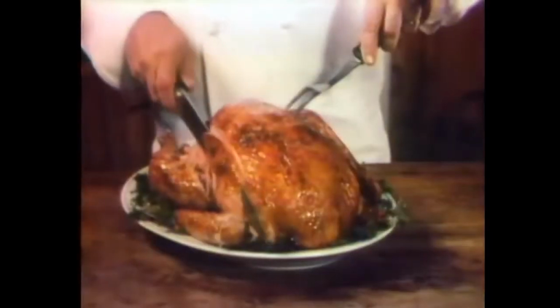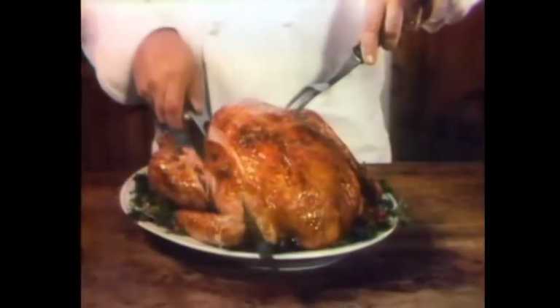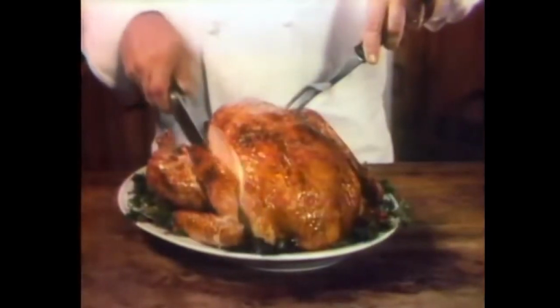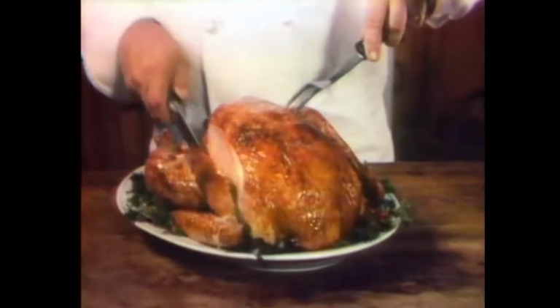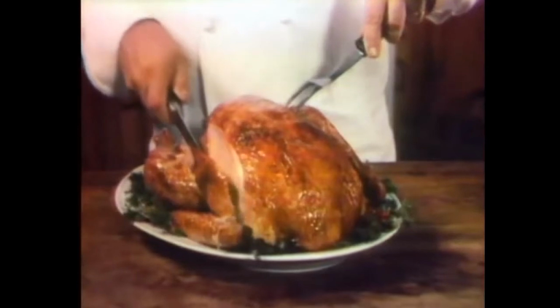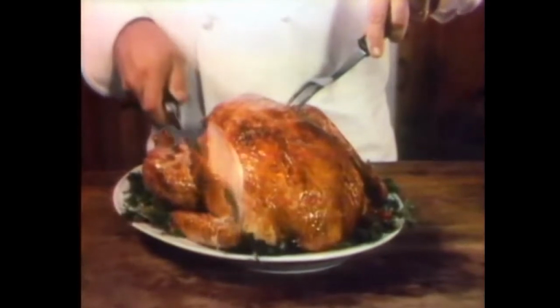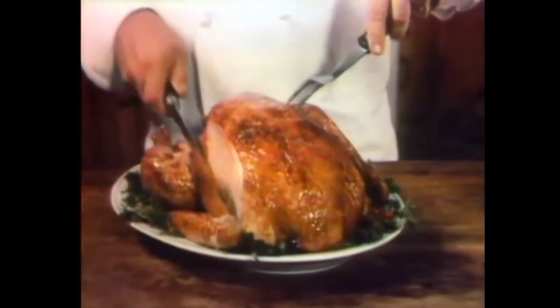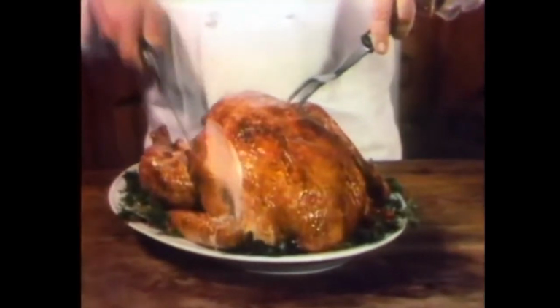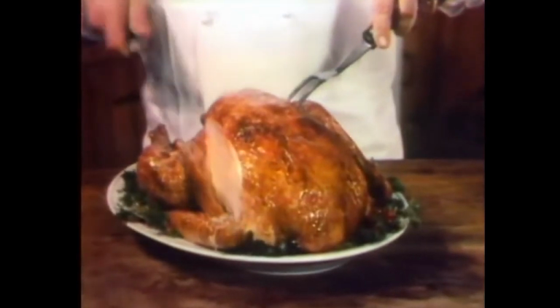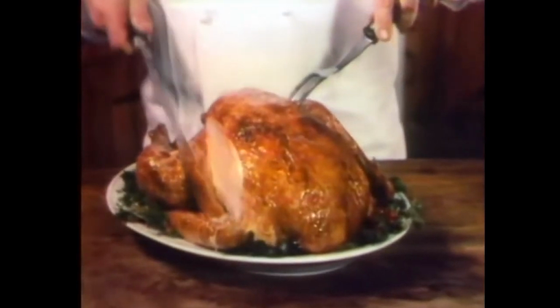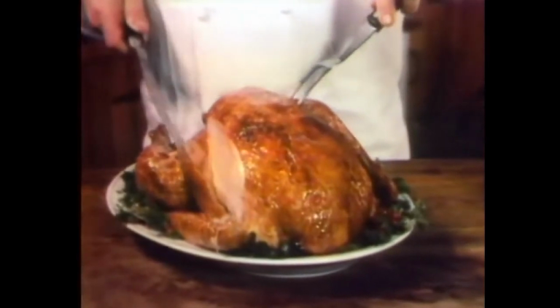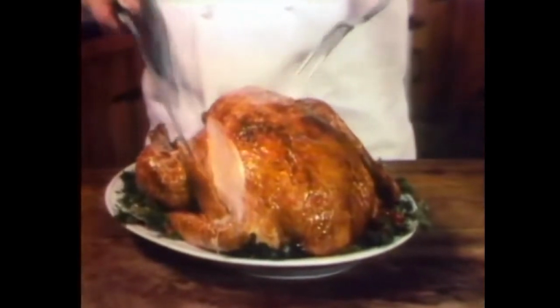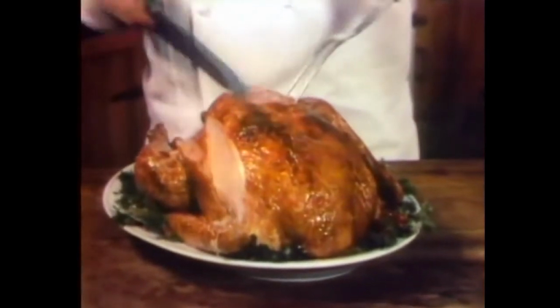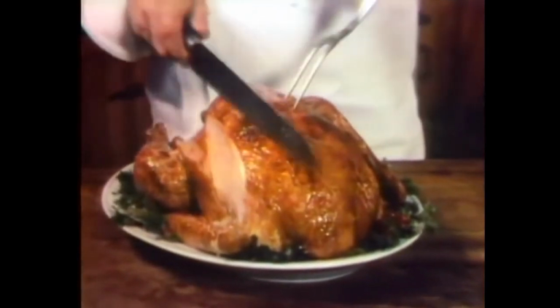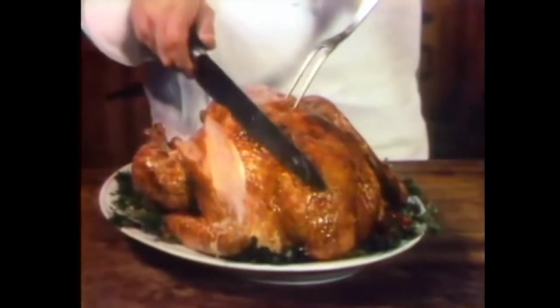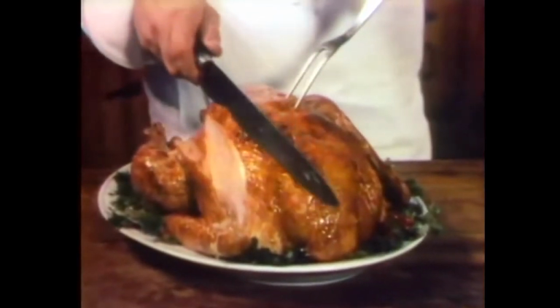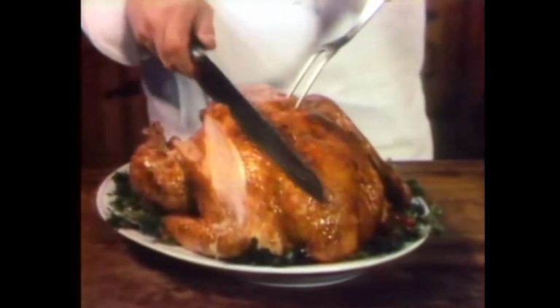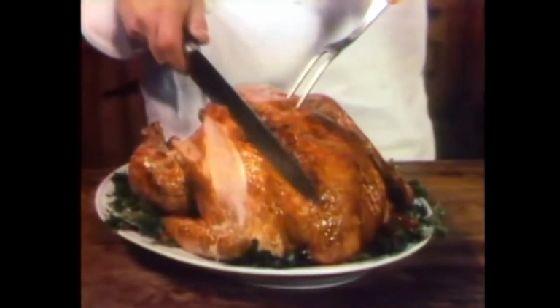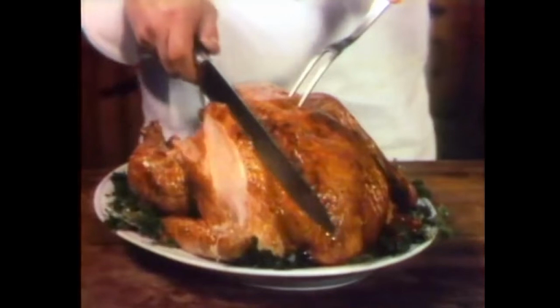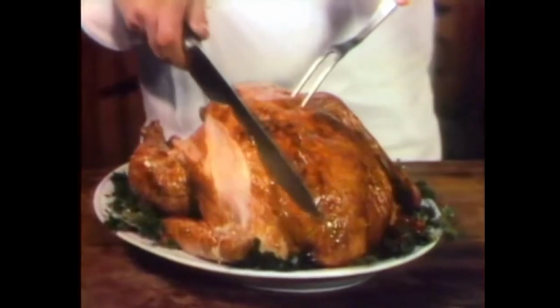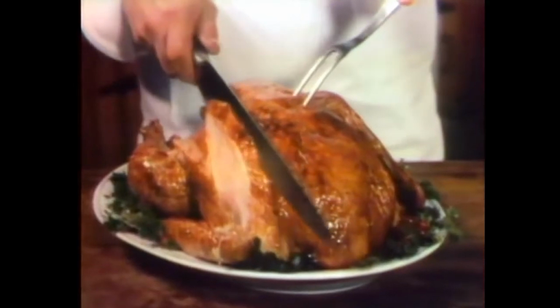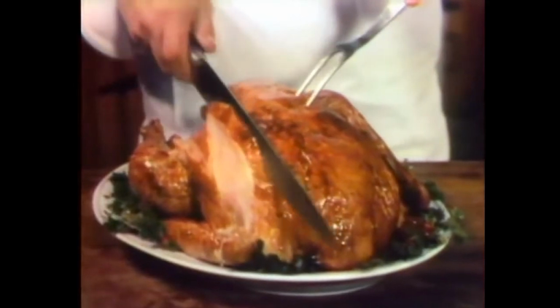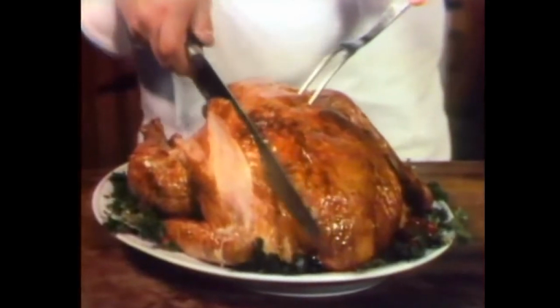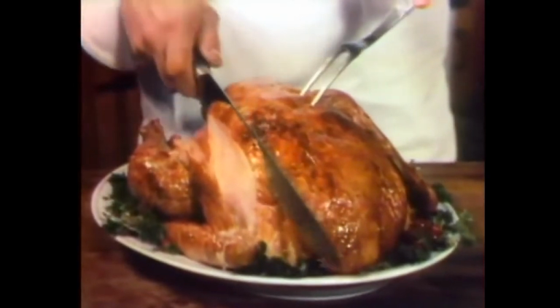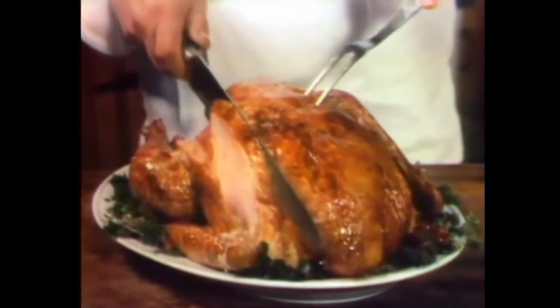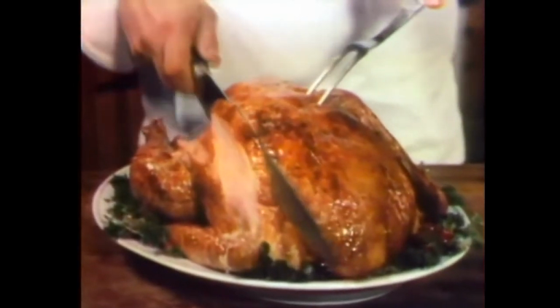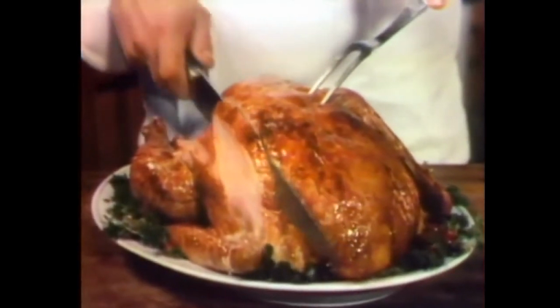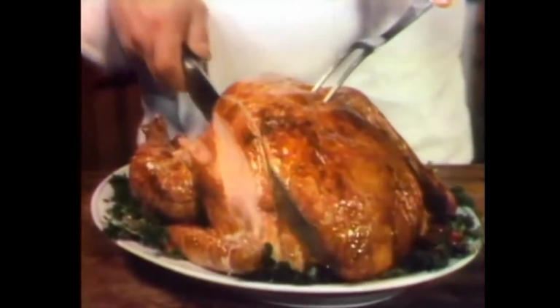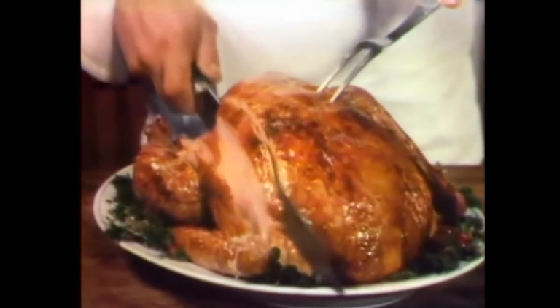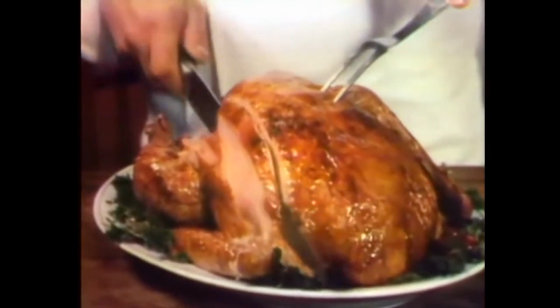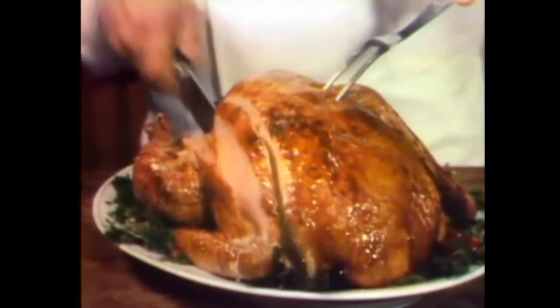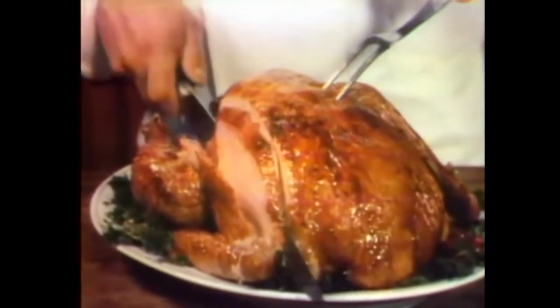The Armour Golden Star Turkey is the one that bastes itself inside and out — breast, thighs, drumsticks — with pure creamery butter, all the time it roasts.